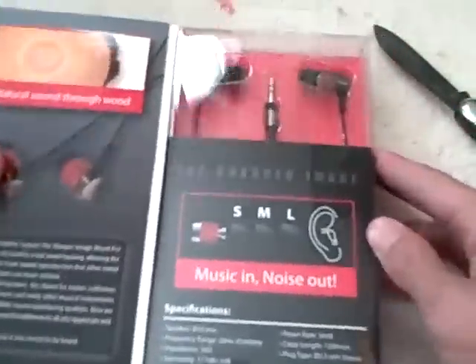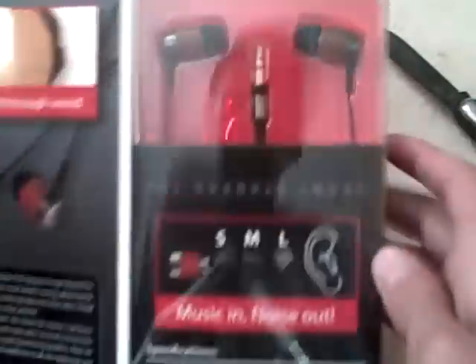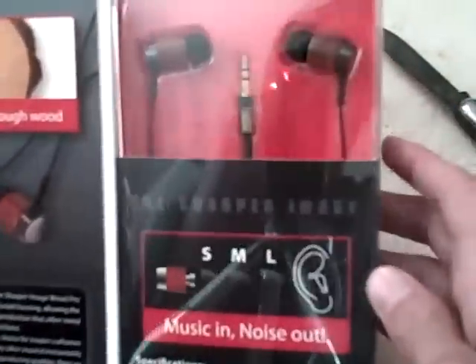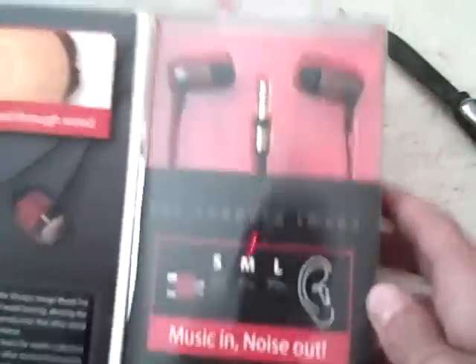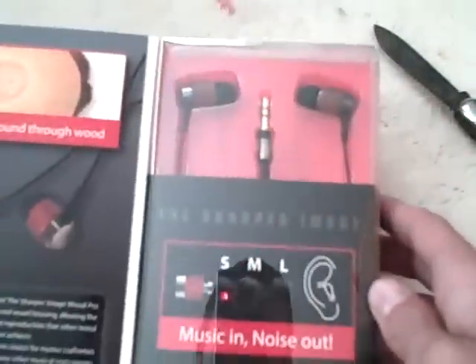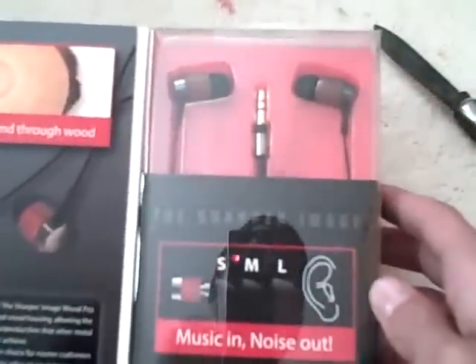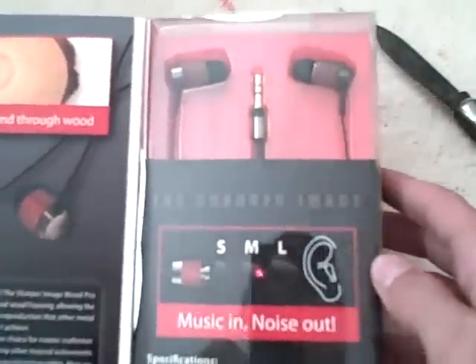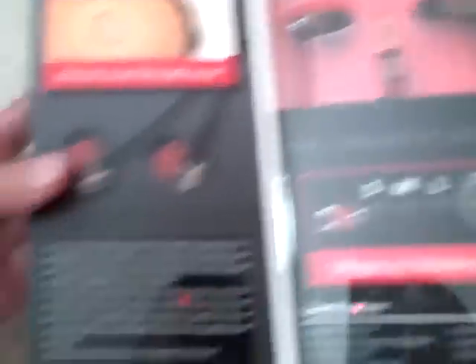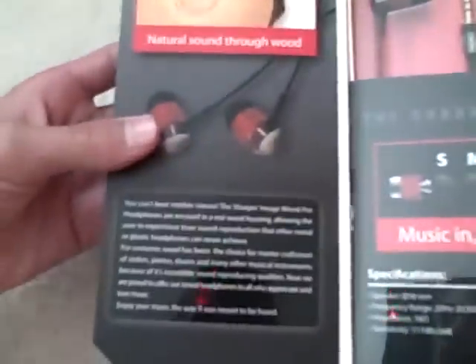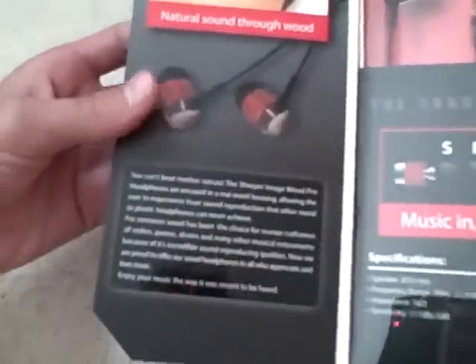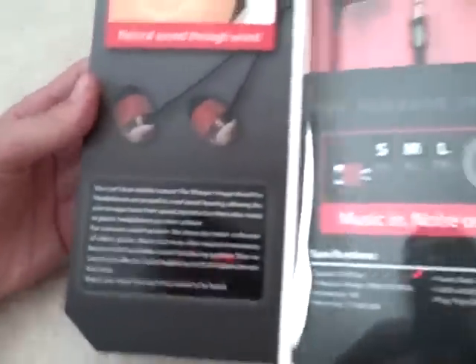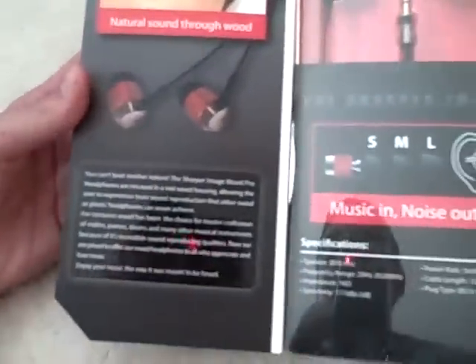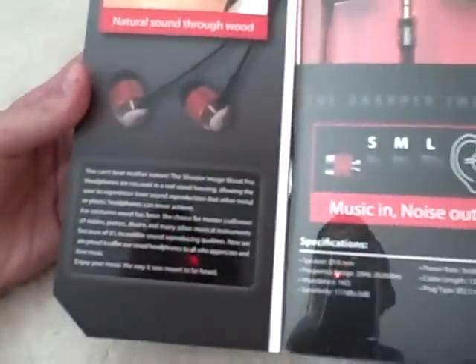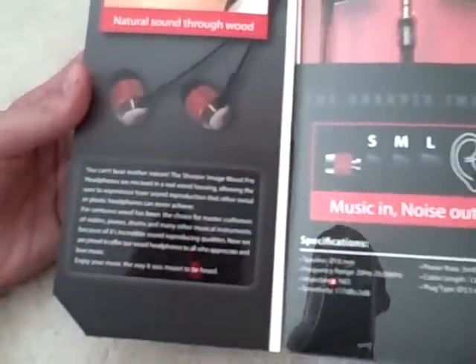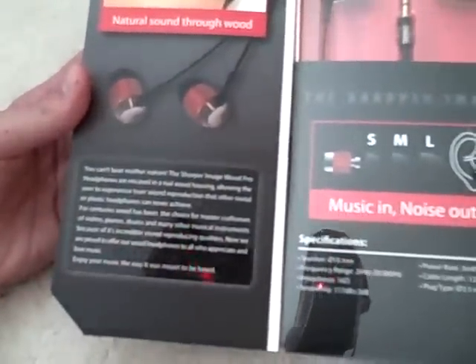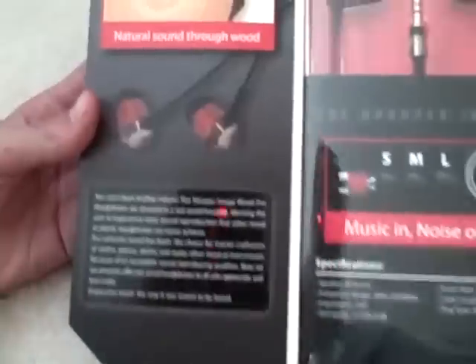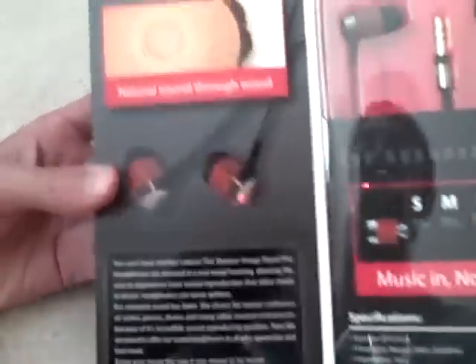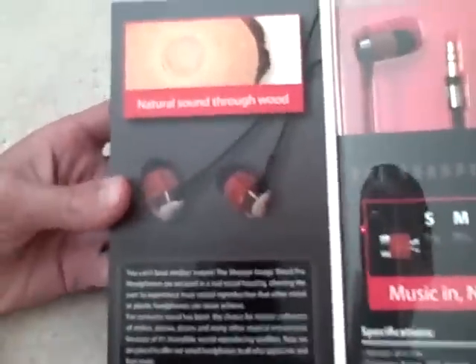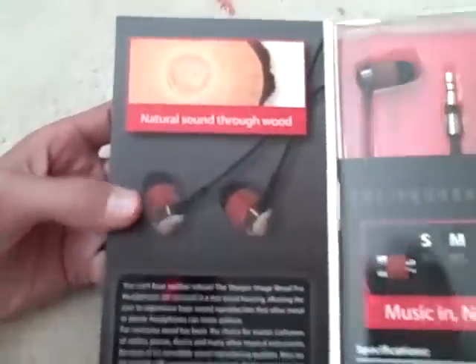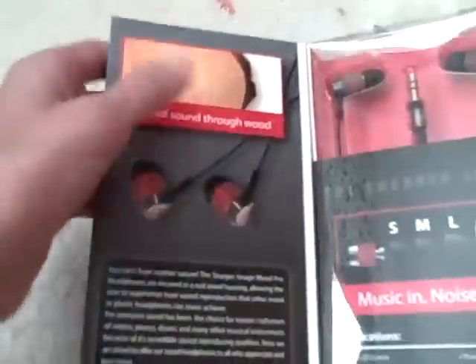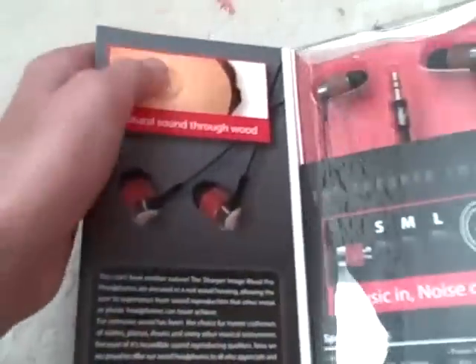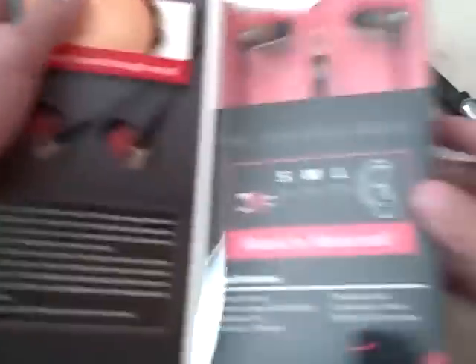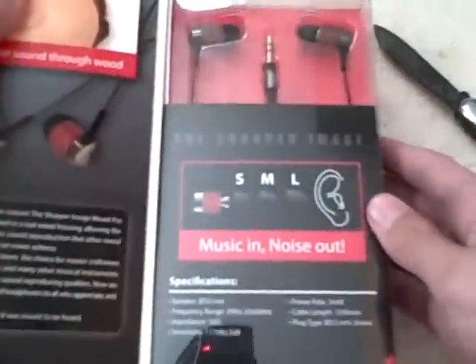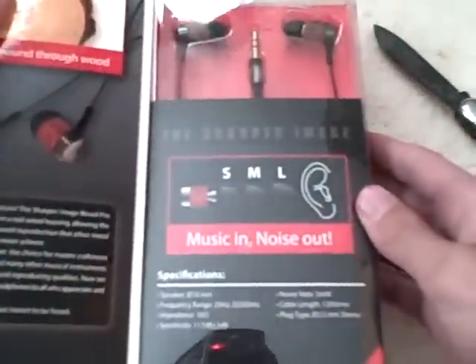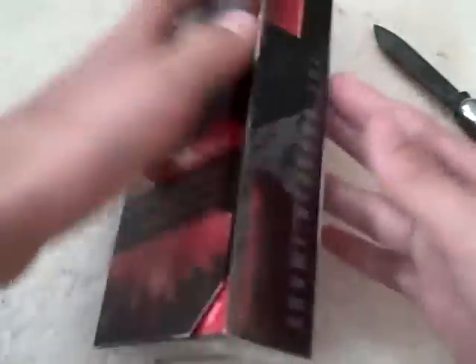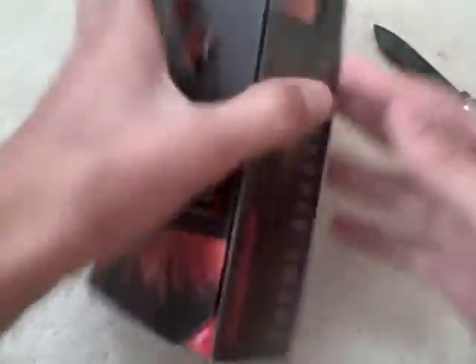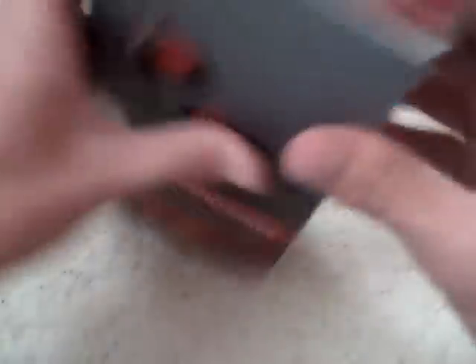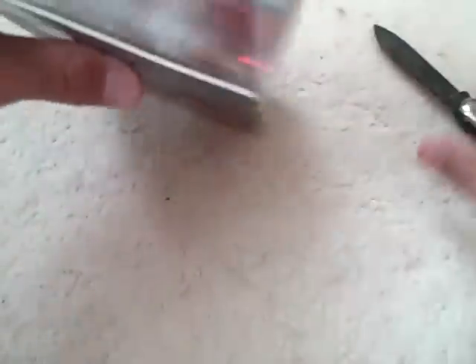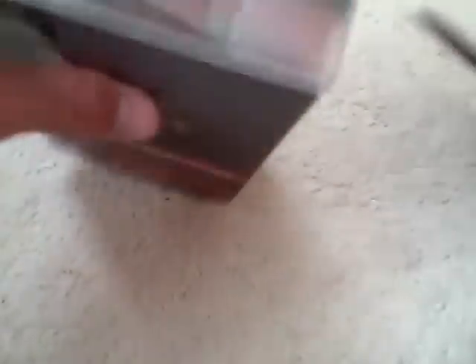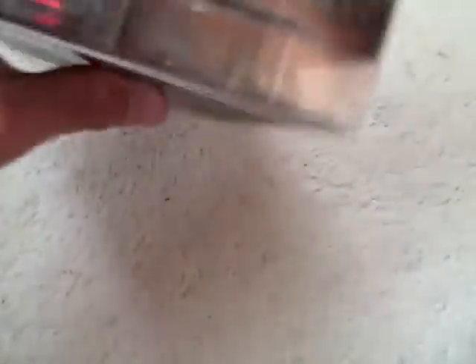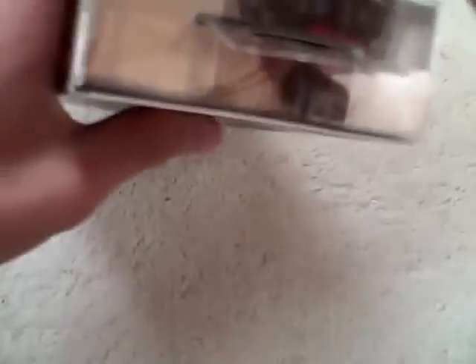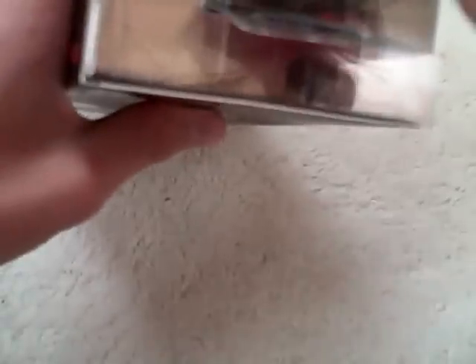Here's the inside, here's the headphones, what they look like. It has a bunch of text saying things, and made by real wood. Let's get on into this.